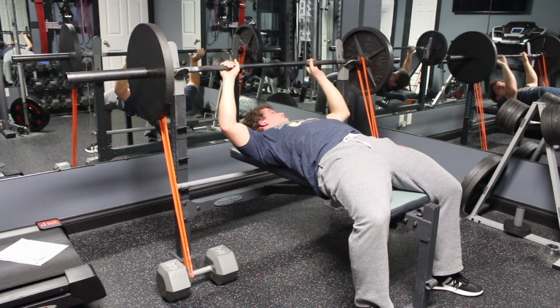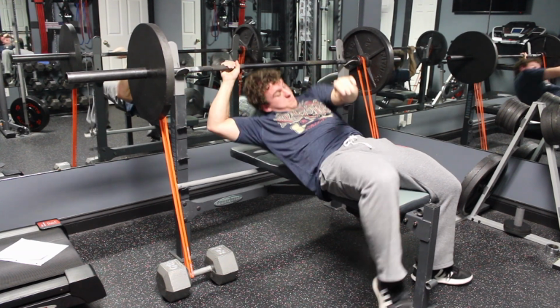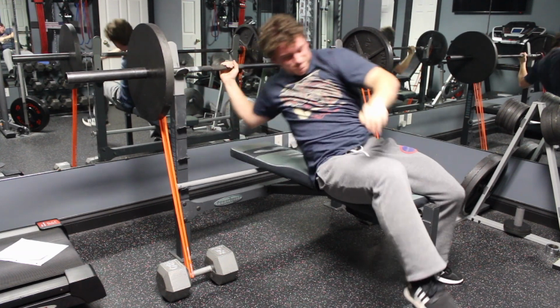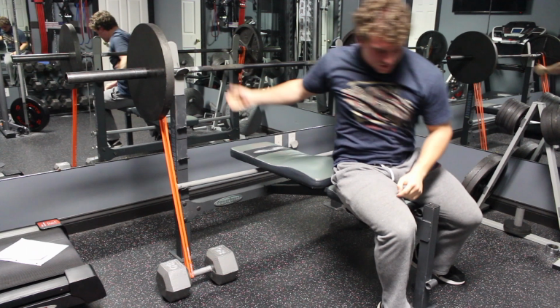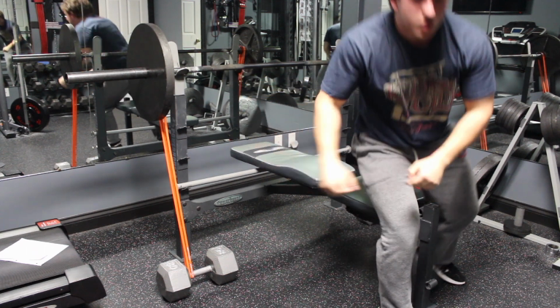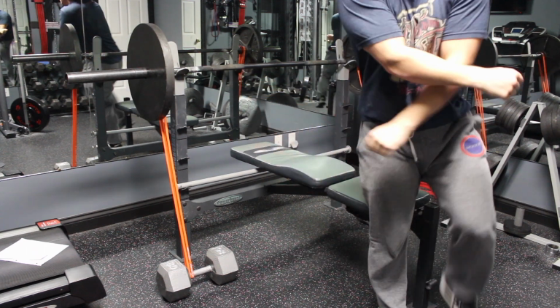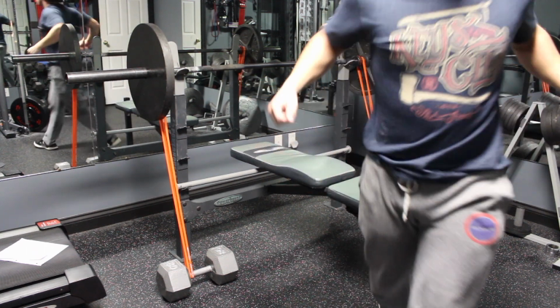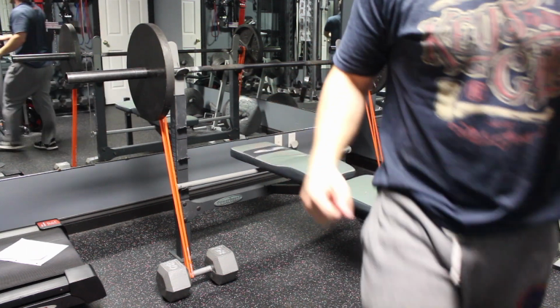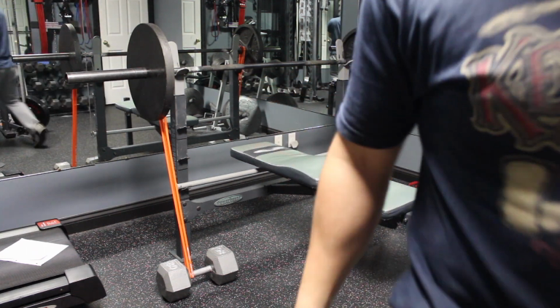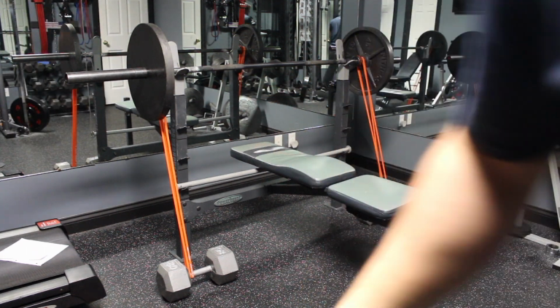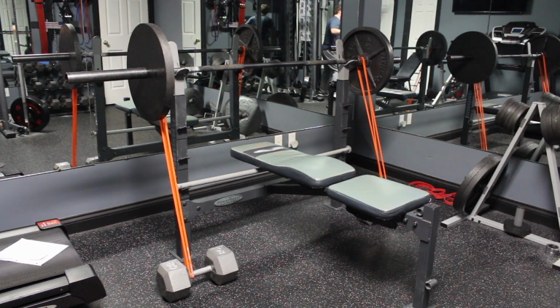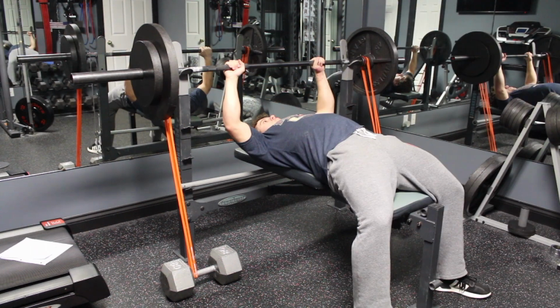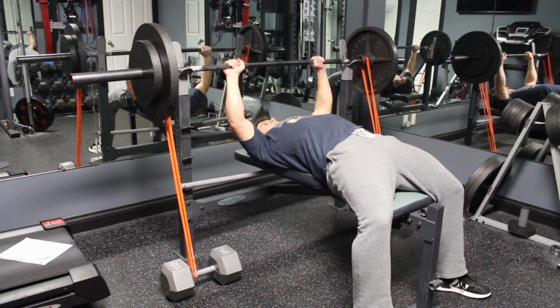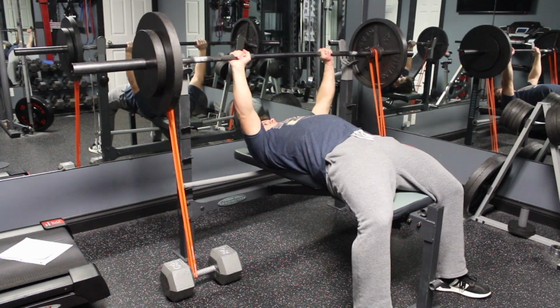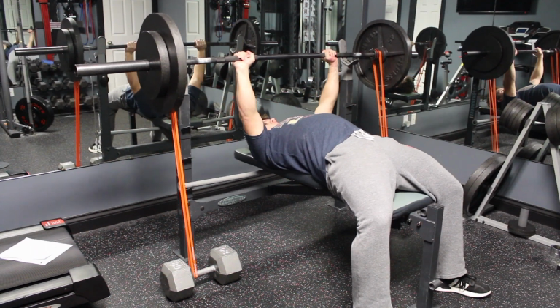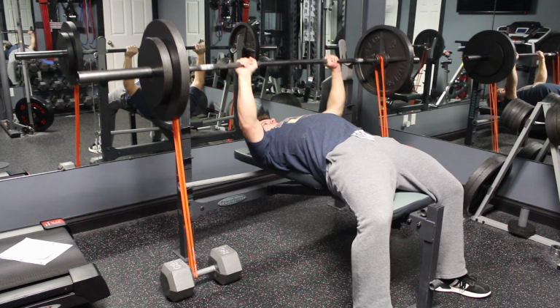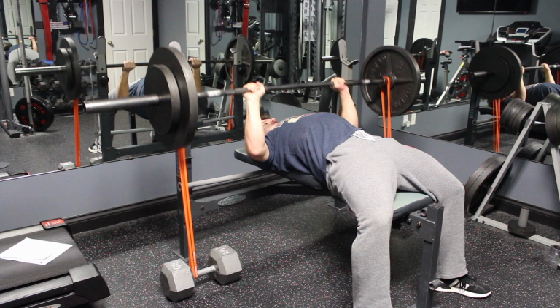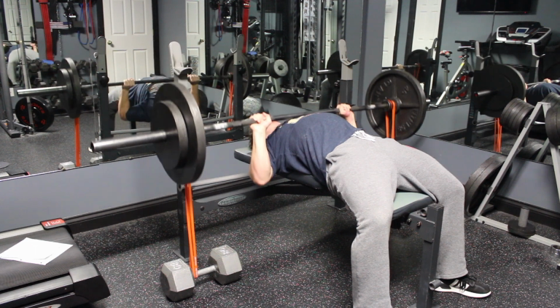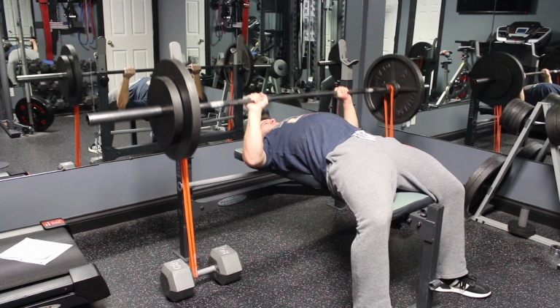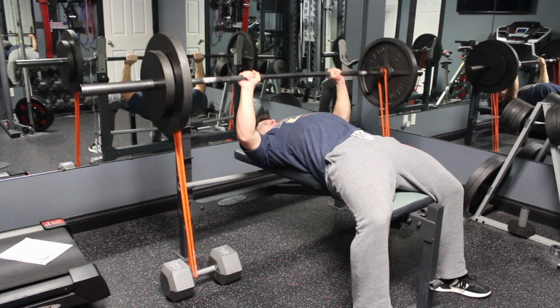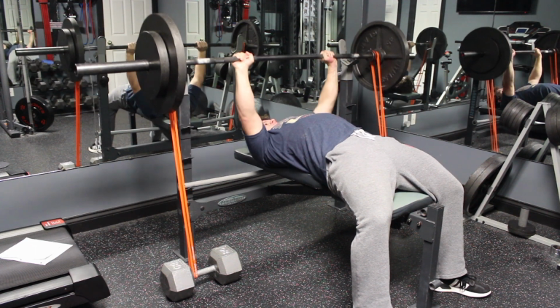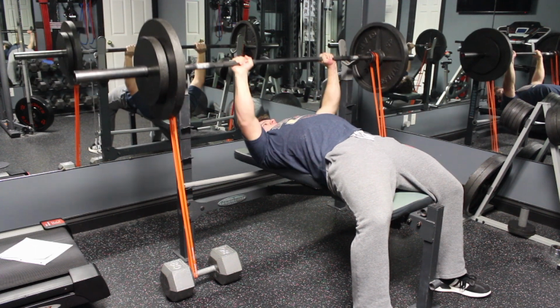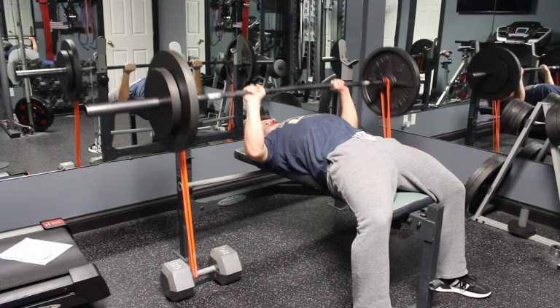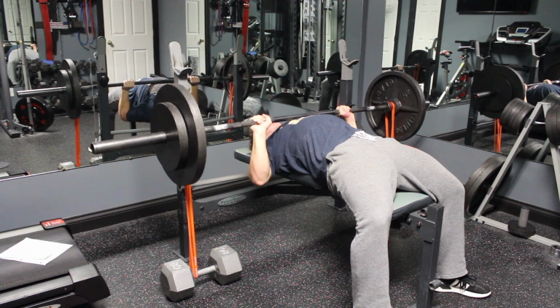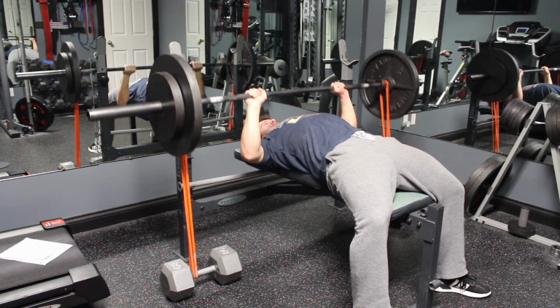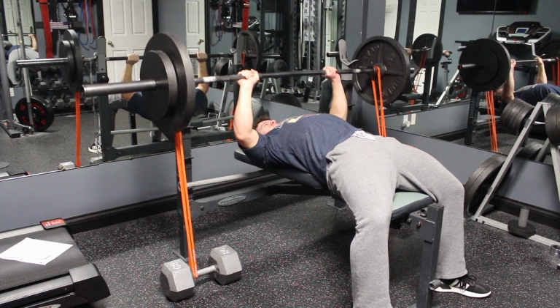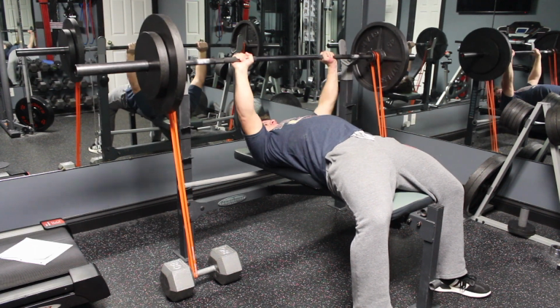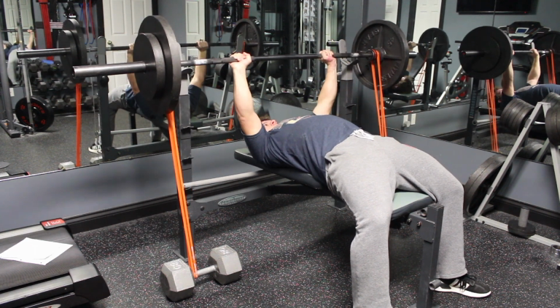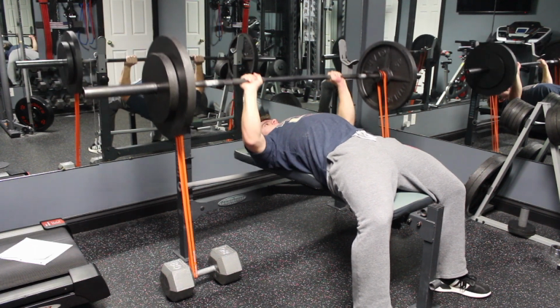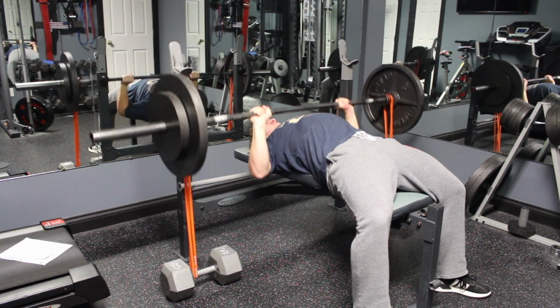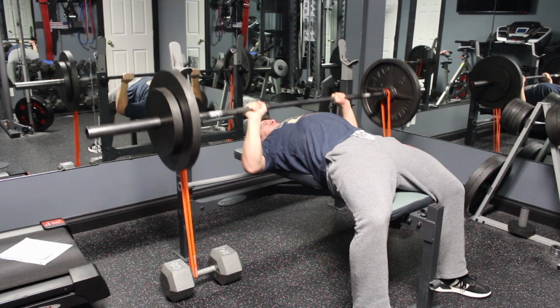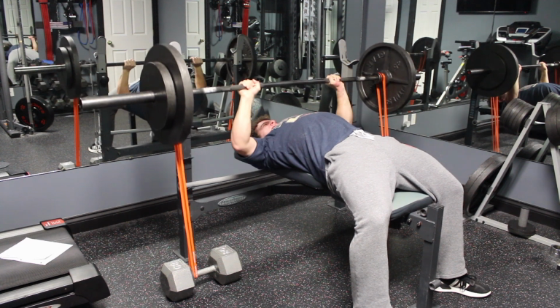In the next few months of using bands while bench pressing, I will see how my regular bench press is affected. The goal for right now is a 300-pound bench, but I am optimistic for even higher numbers in the future using banded bench pressing as my main tool.